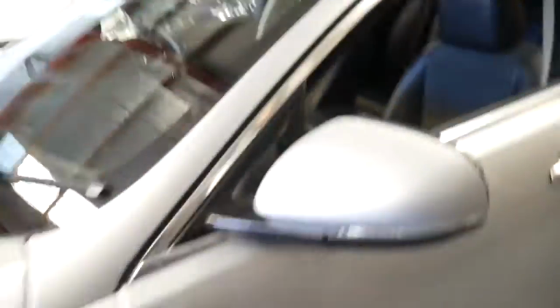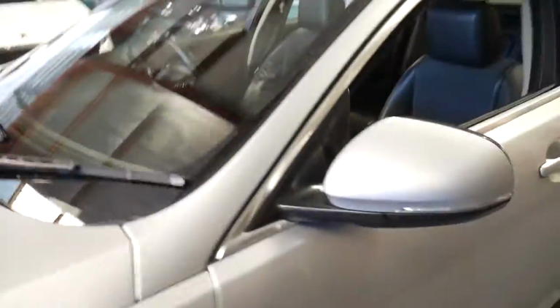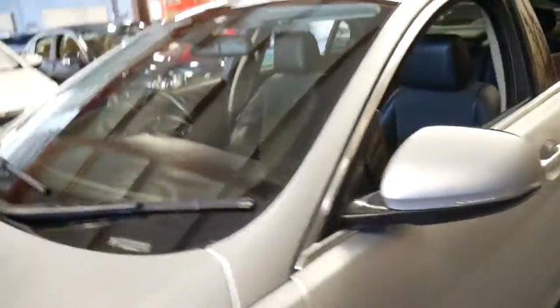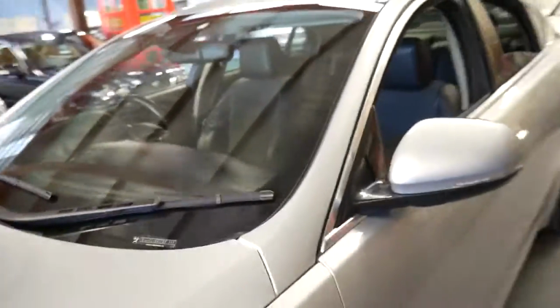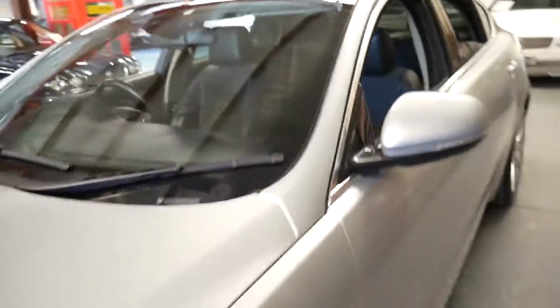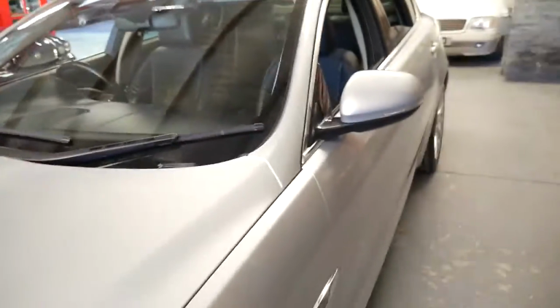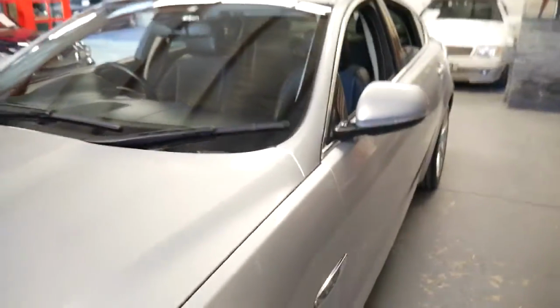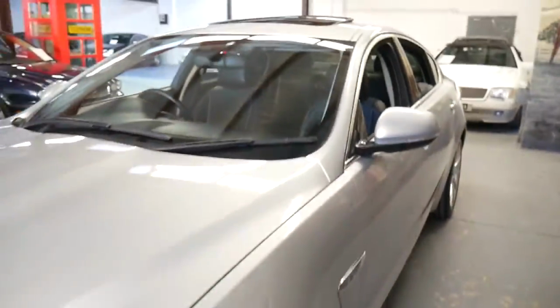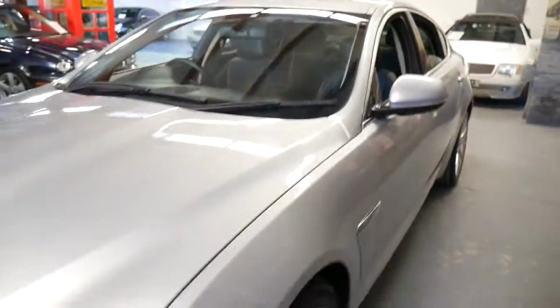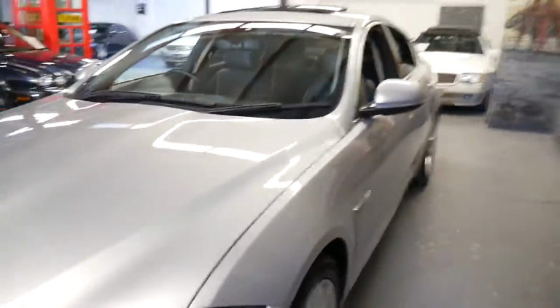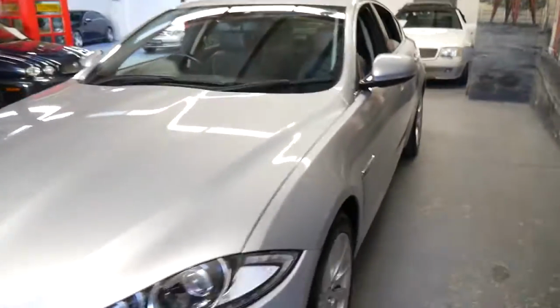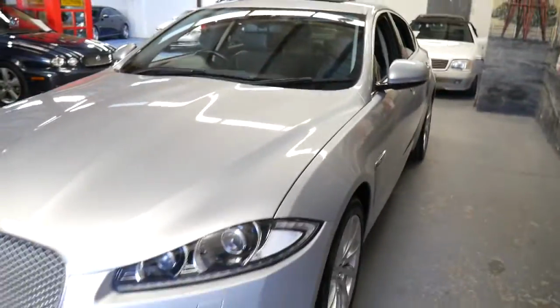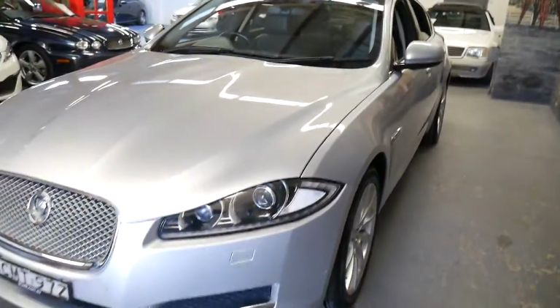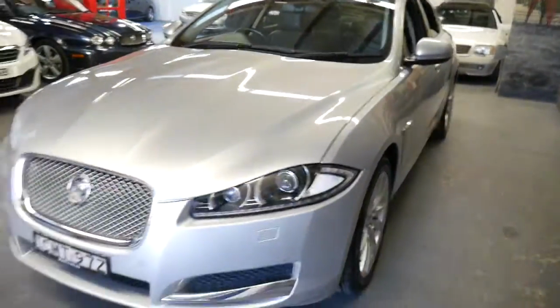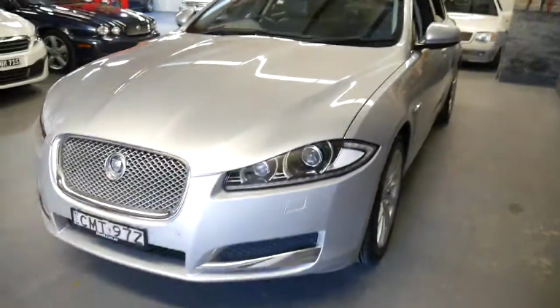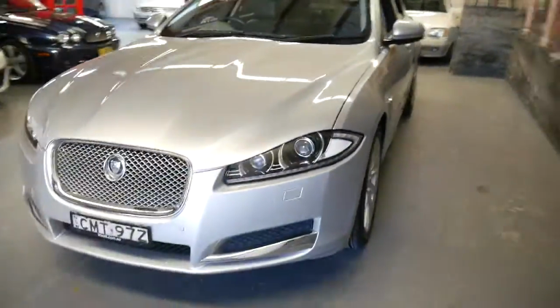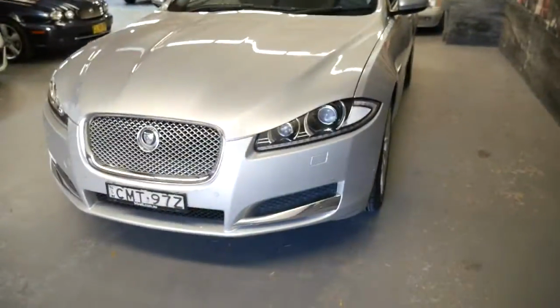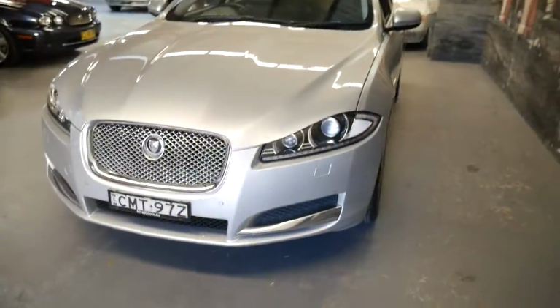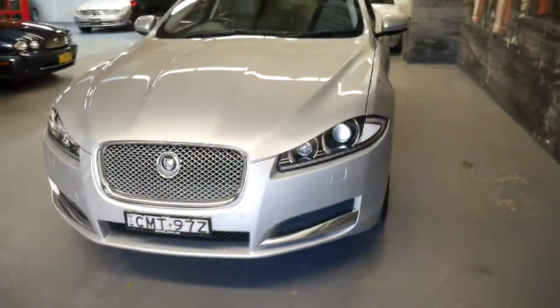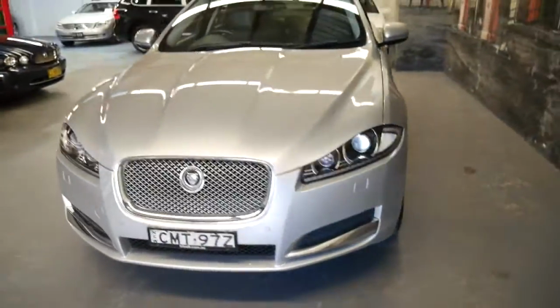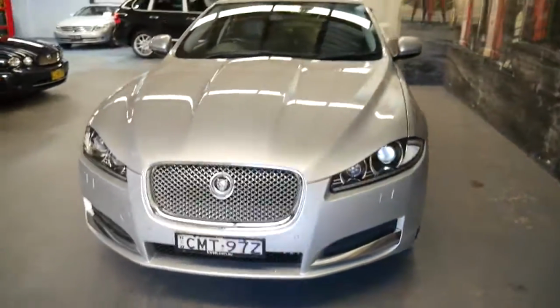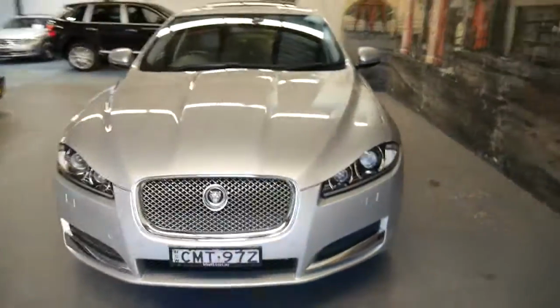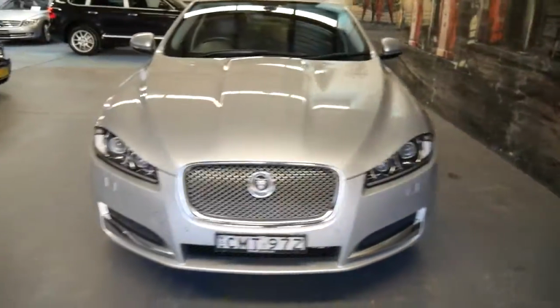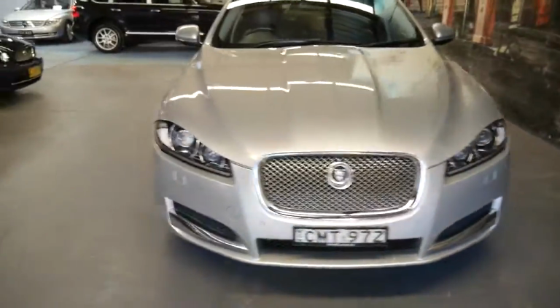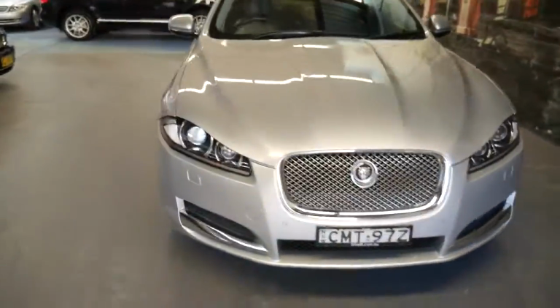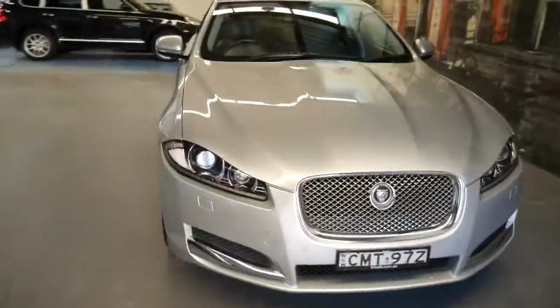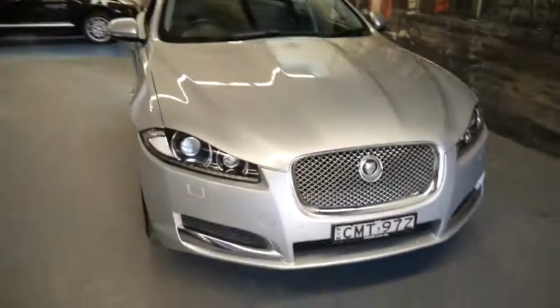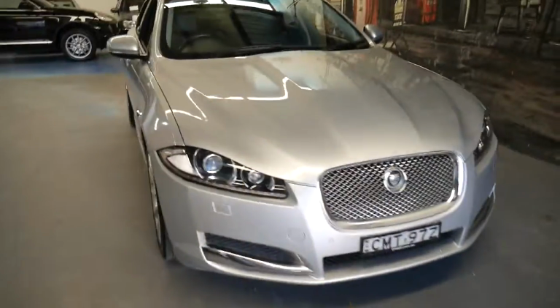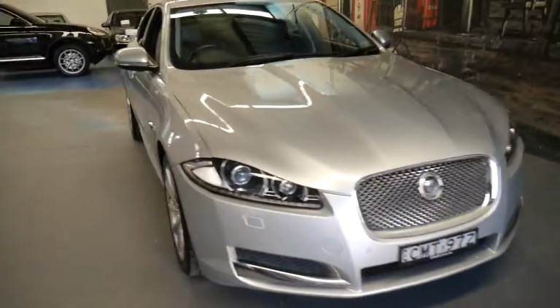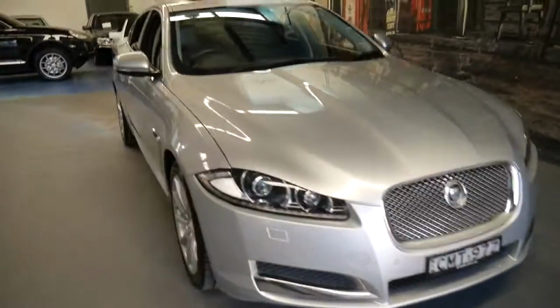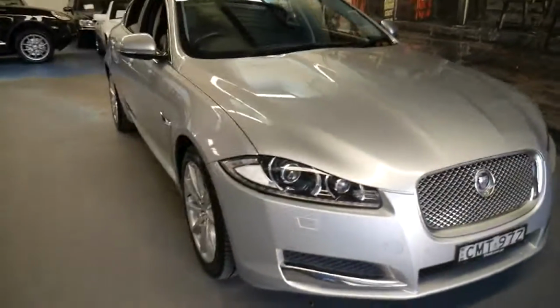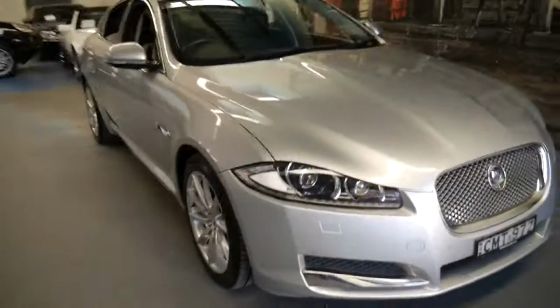It's also got daytime running lights, Xenon headlights, front parking sensors and rear parking sensors. They were a very well optioned vehicle and still are.